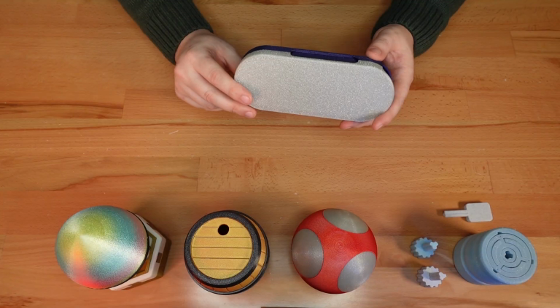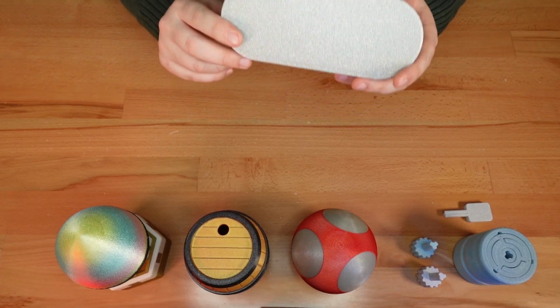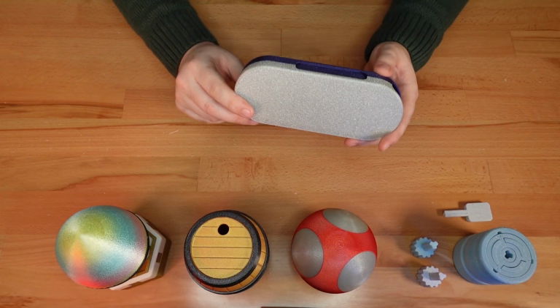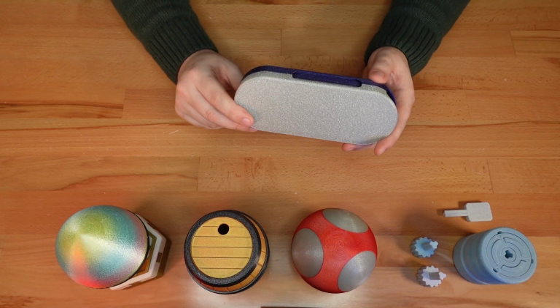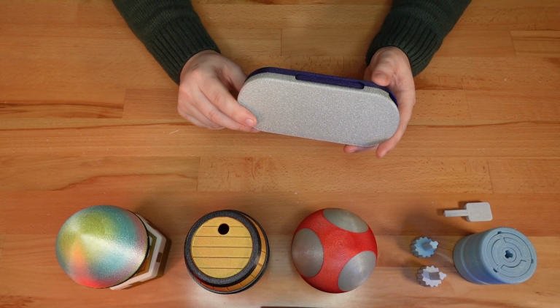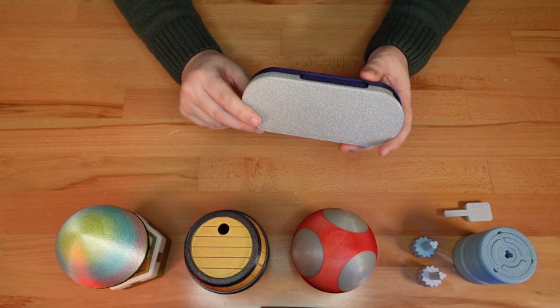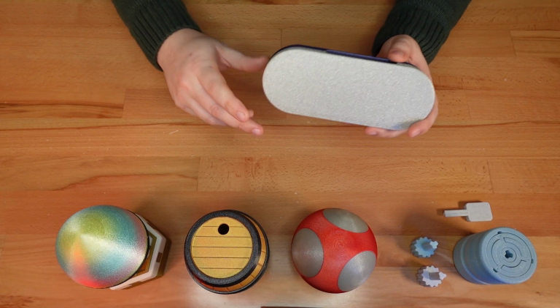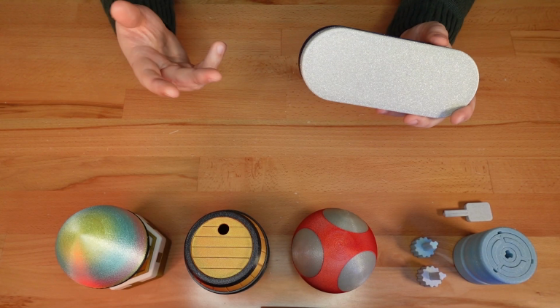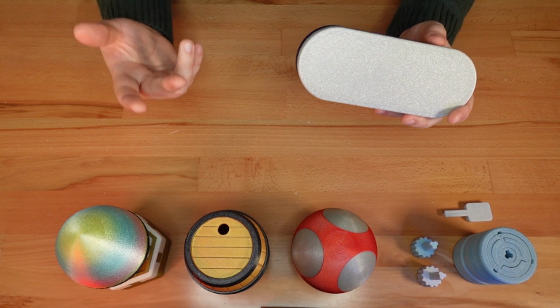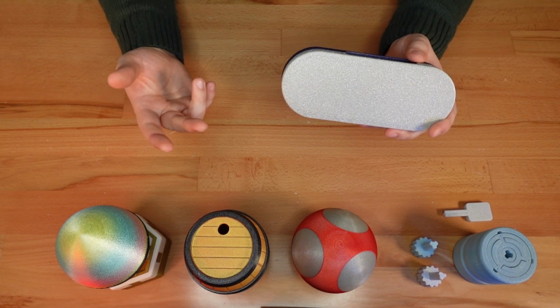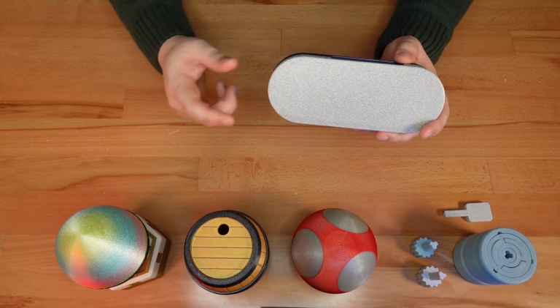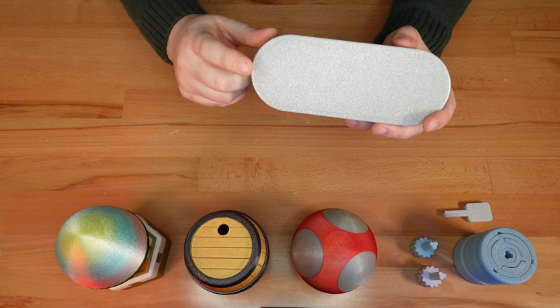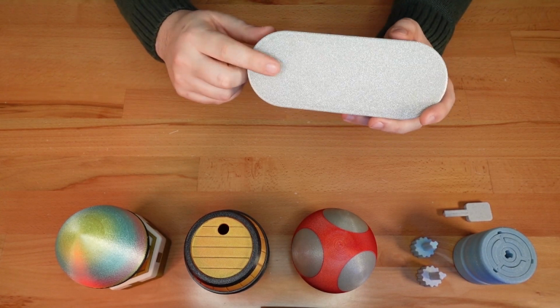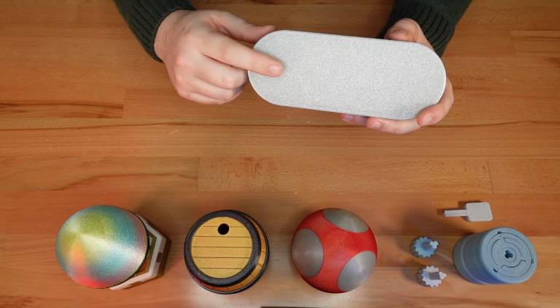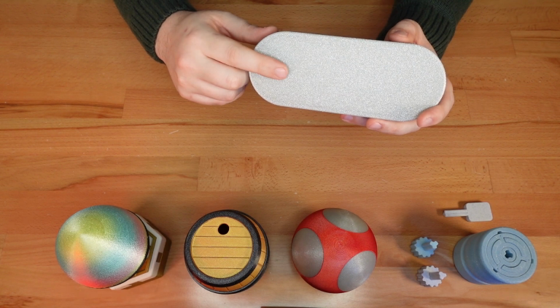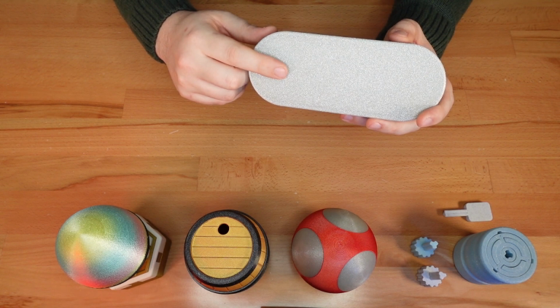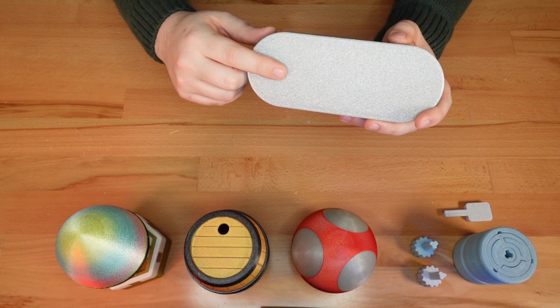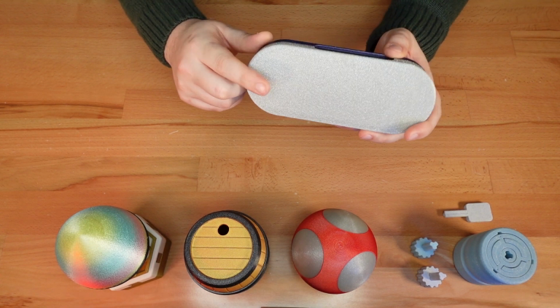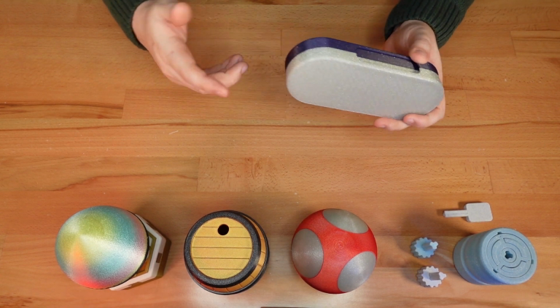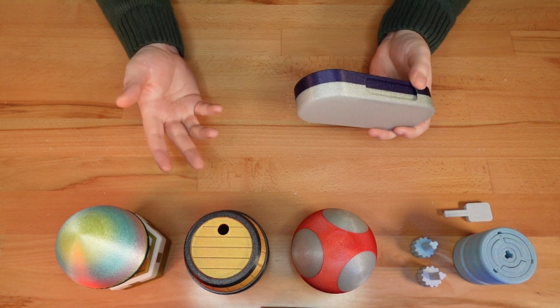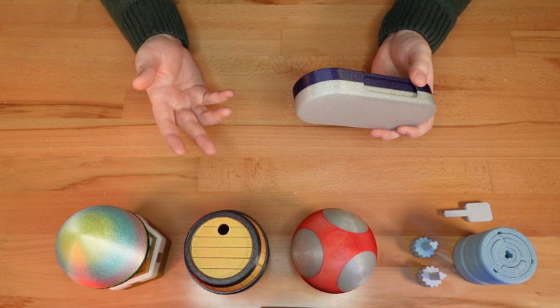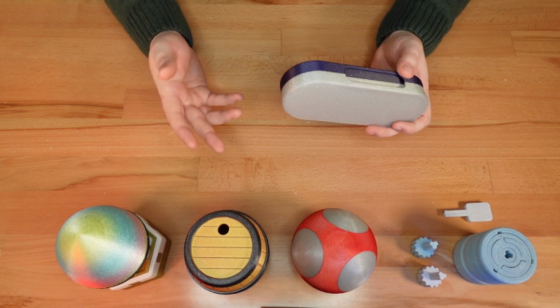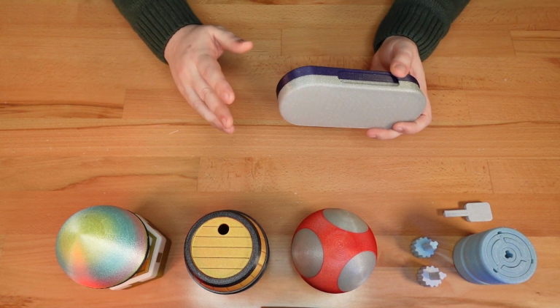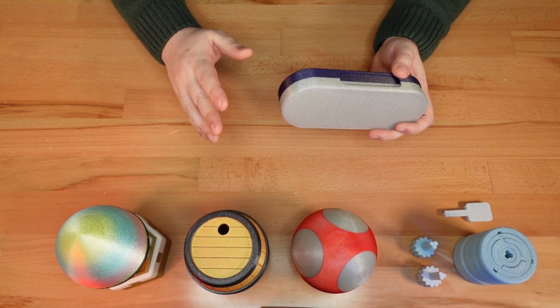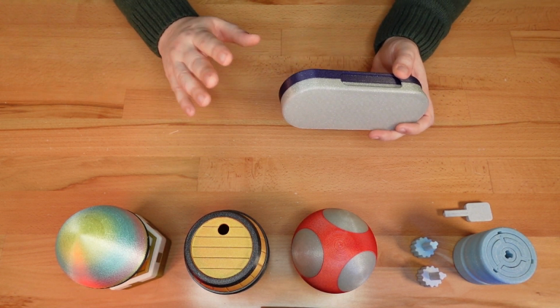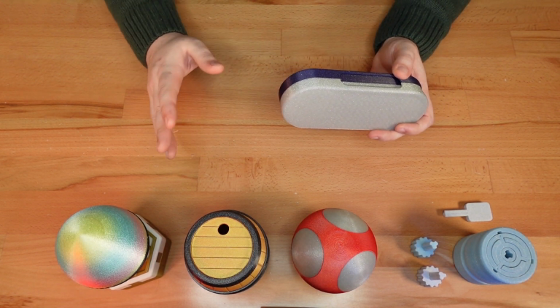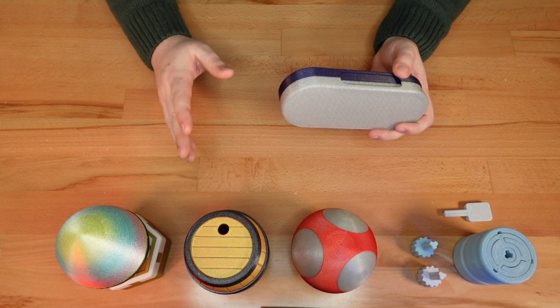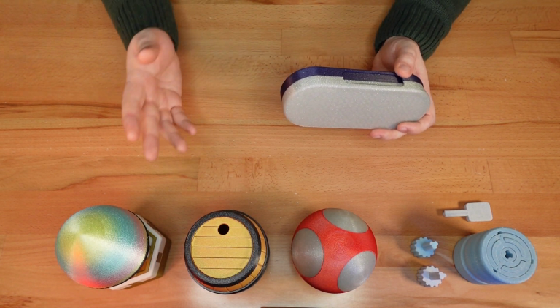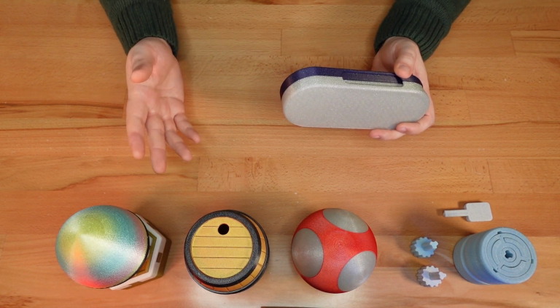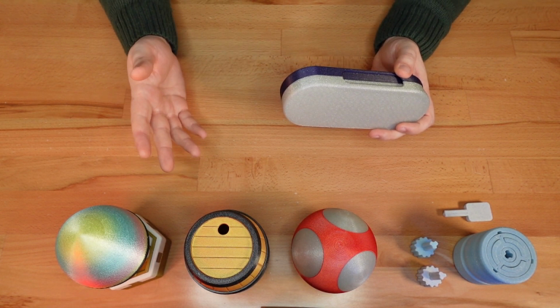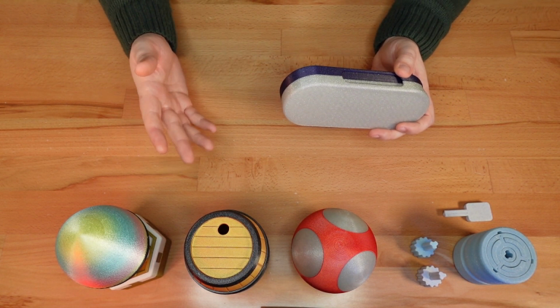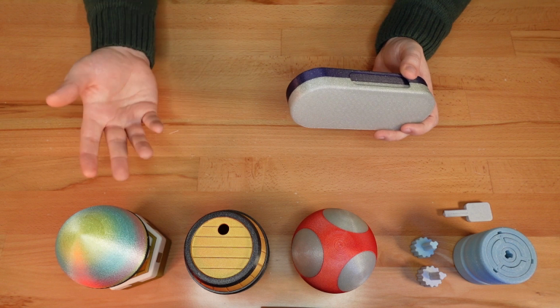This version of the case also has a thicker 3mm bottom, which is perfect if you plan to inscribe it with text or a pattern.